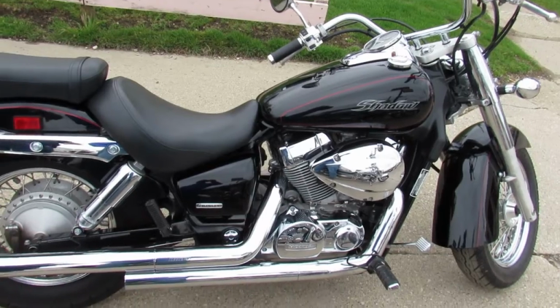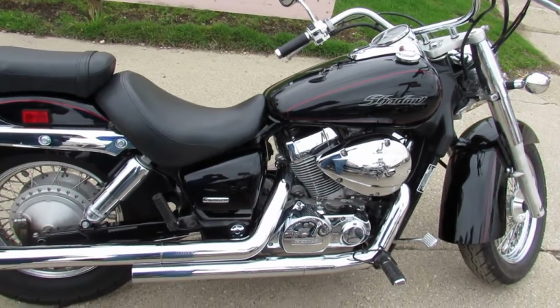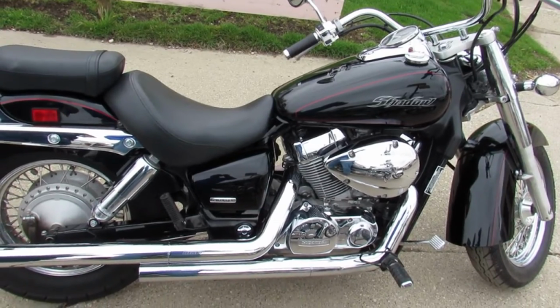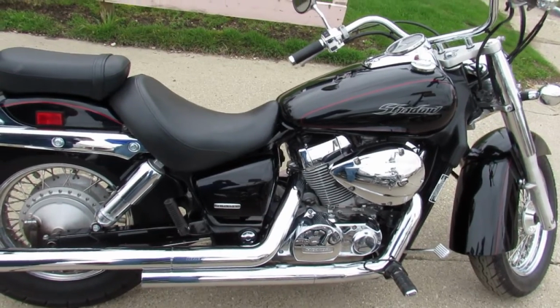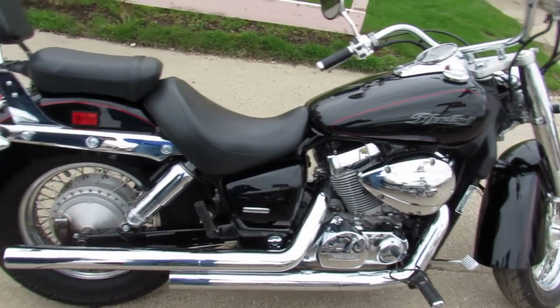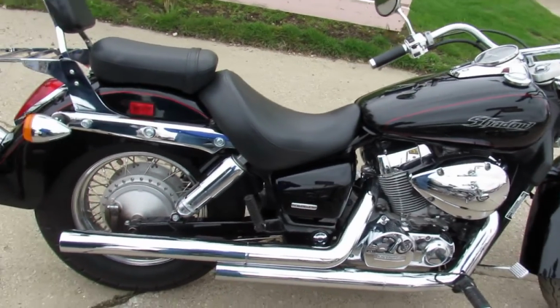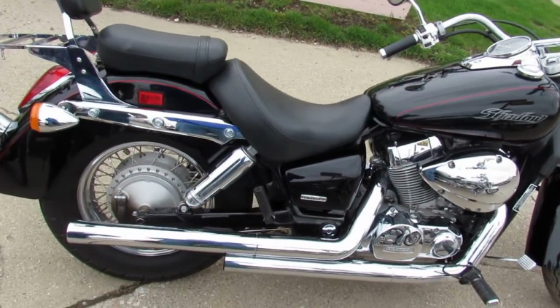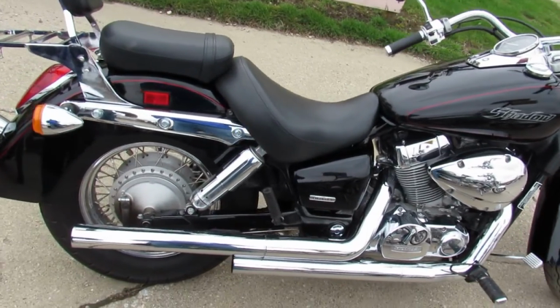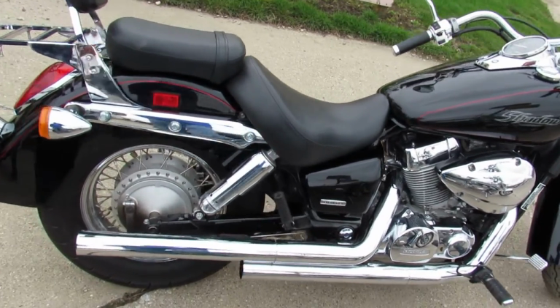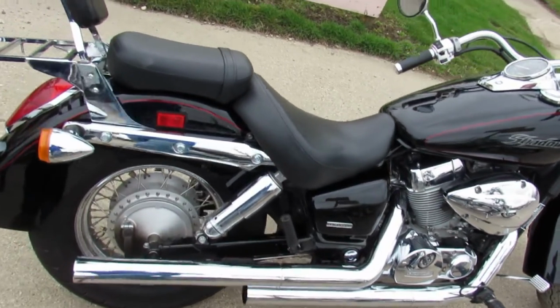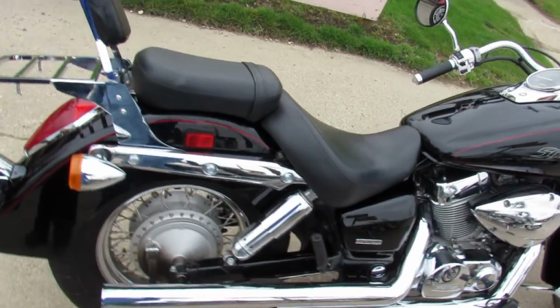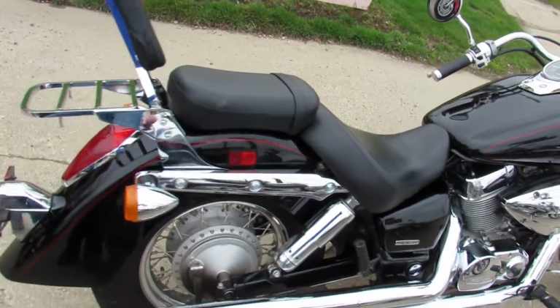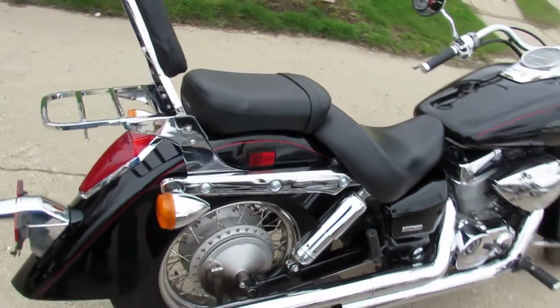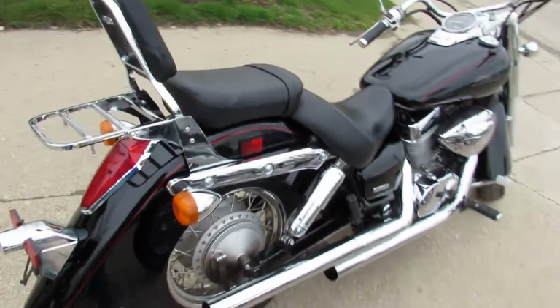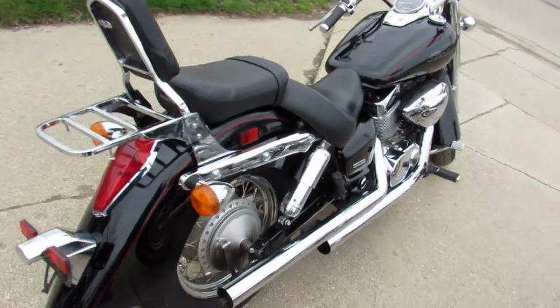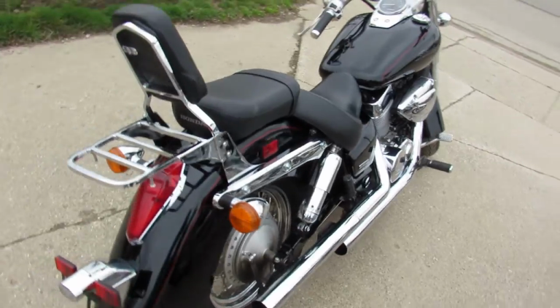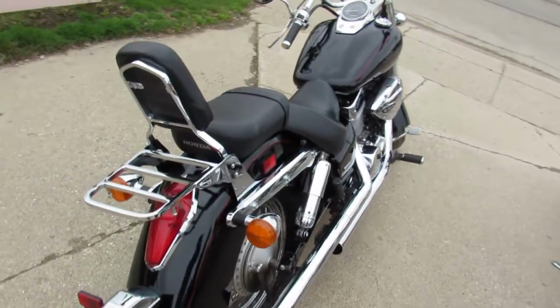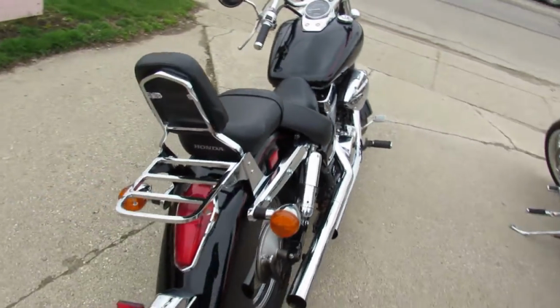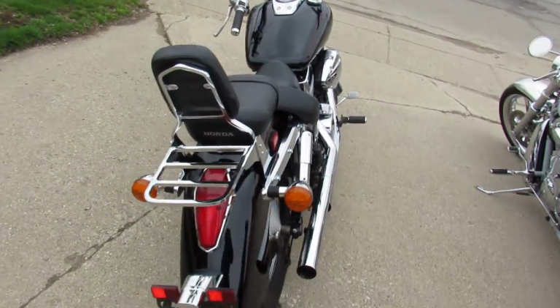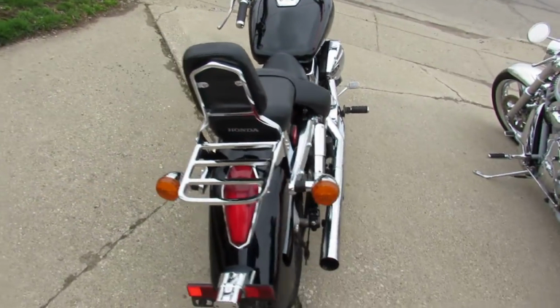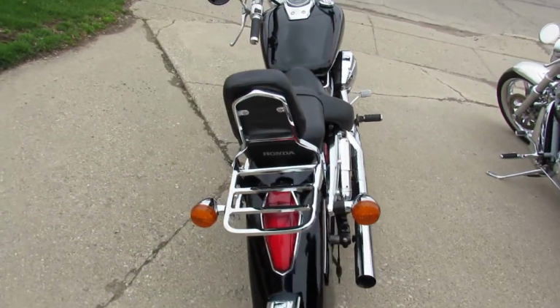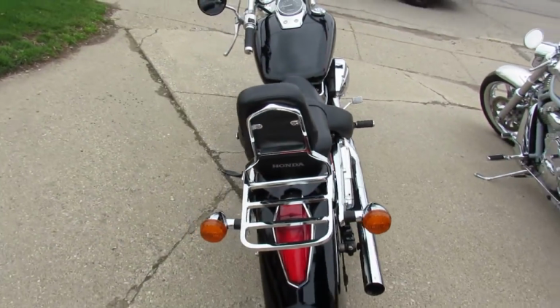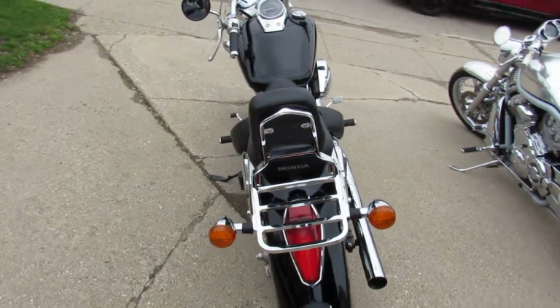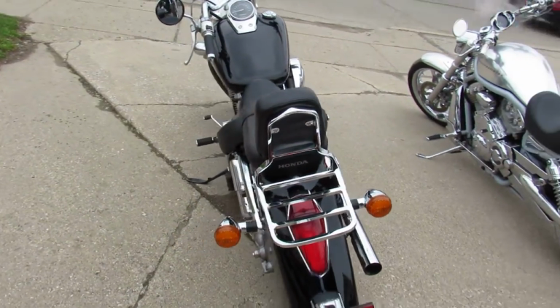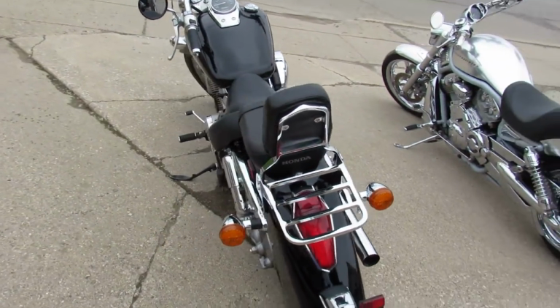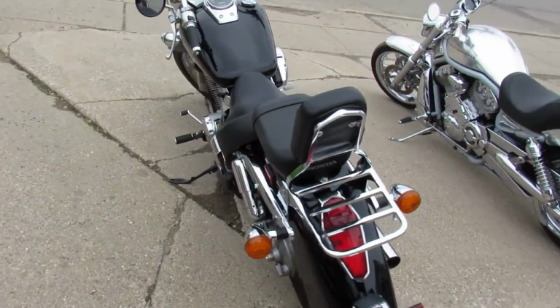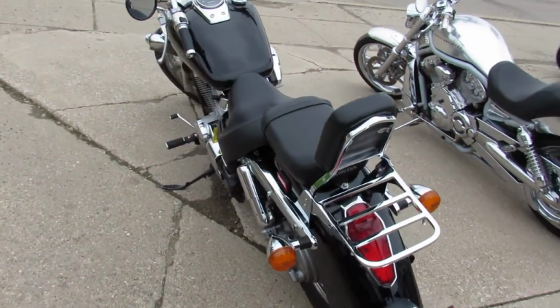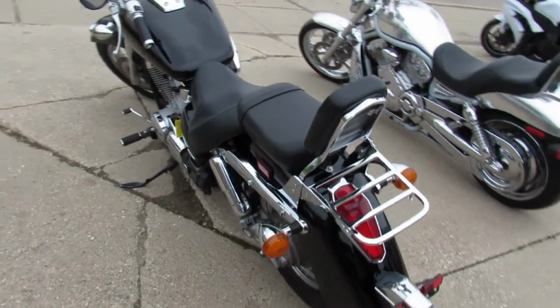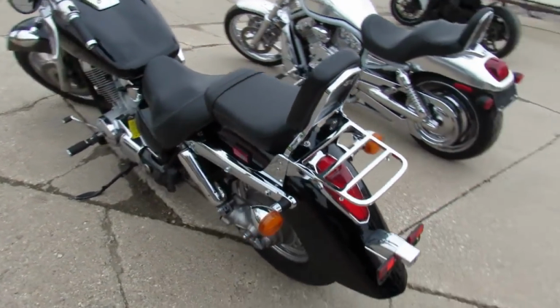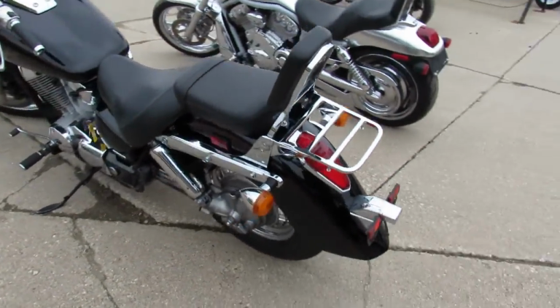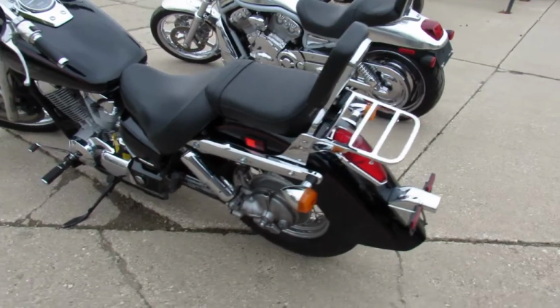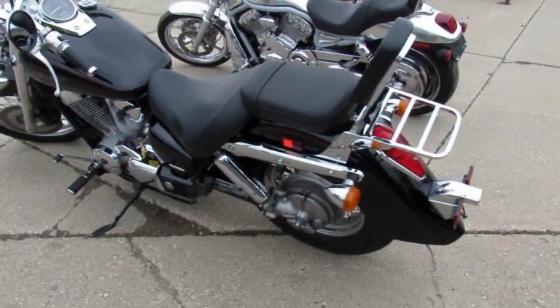Hey guys, ApprovalPowerSports.com here doing some videos. It is riding season in Michigan — we just had an 80 degree weekend. Come in and get these things guys so you can go out and enjoy that beautiful weather.